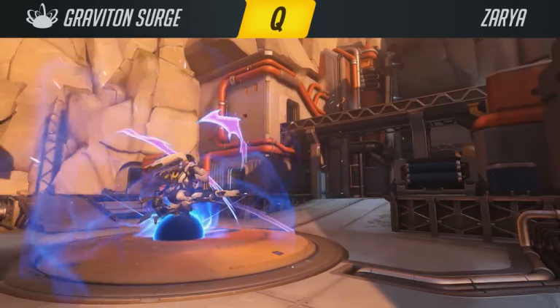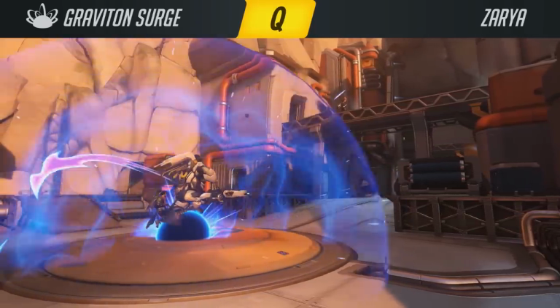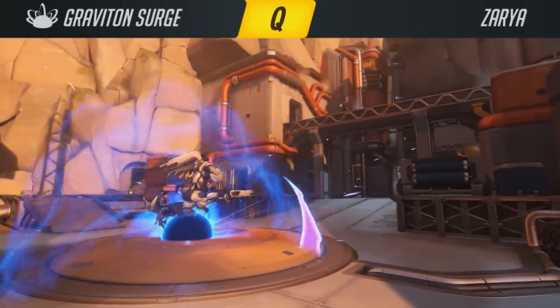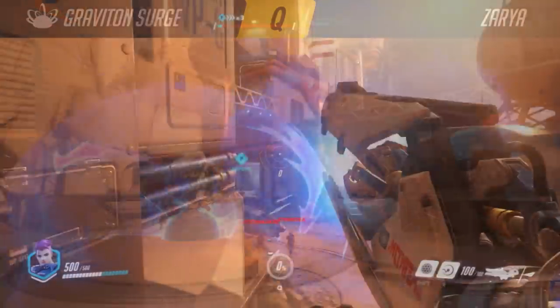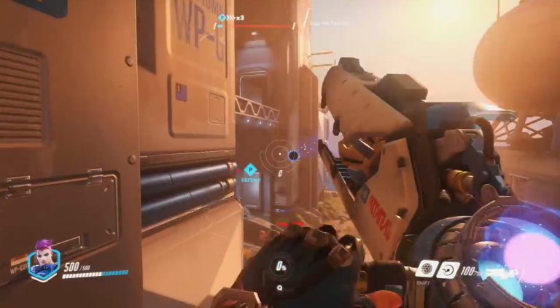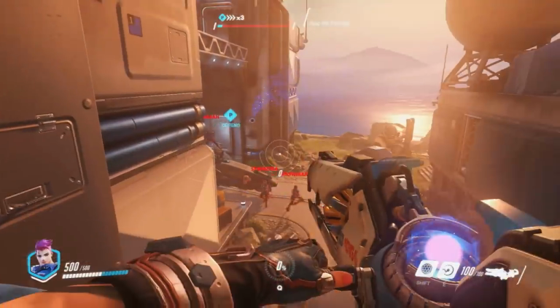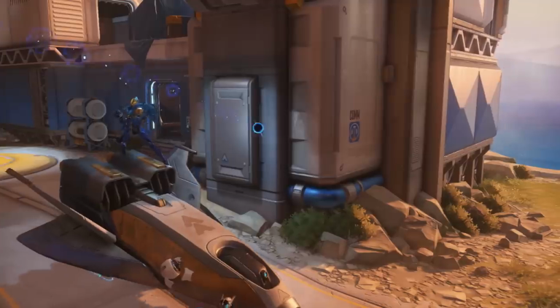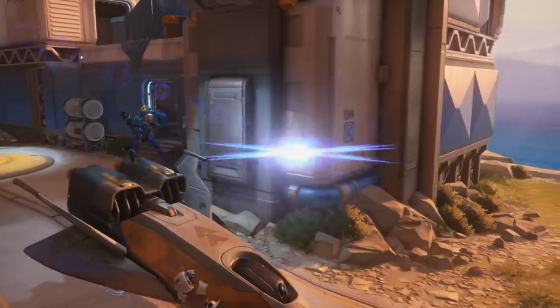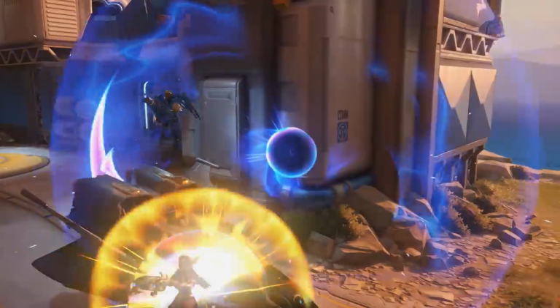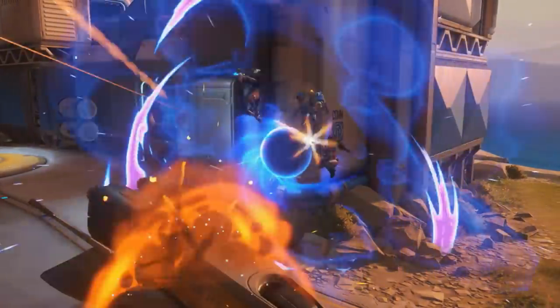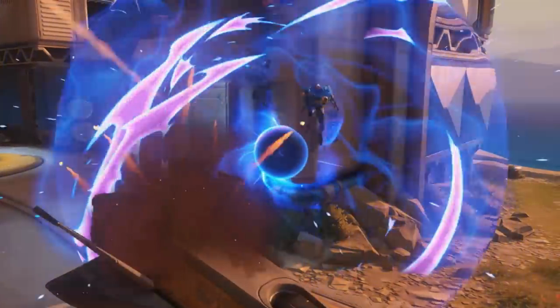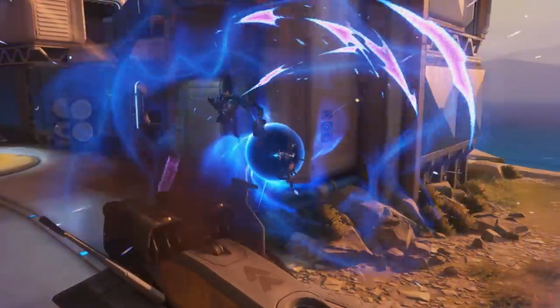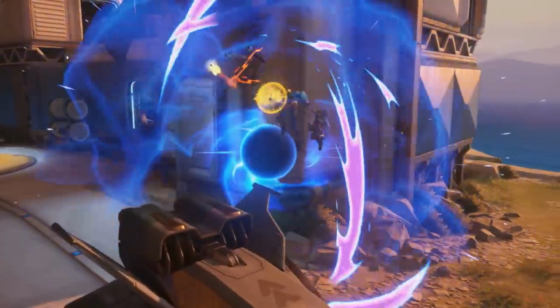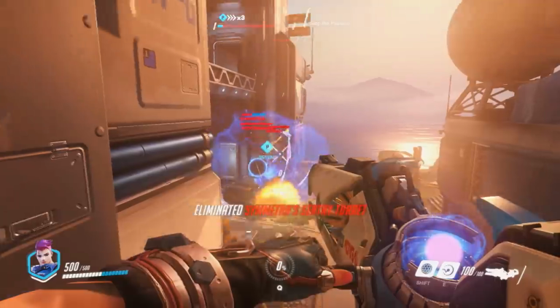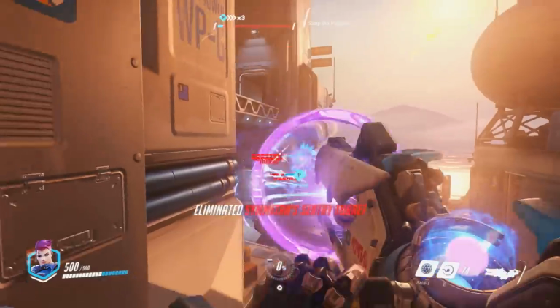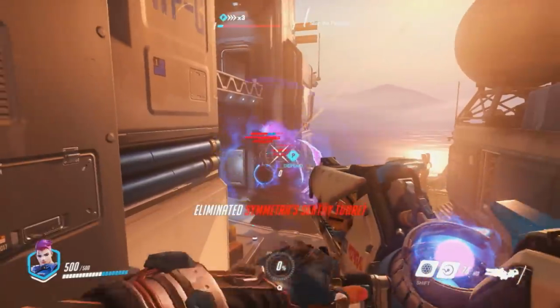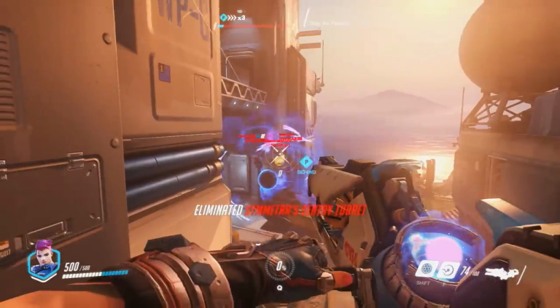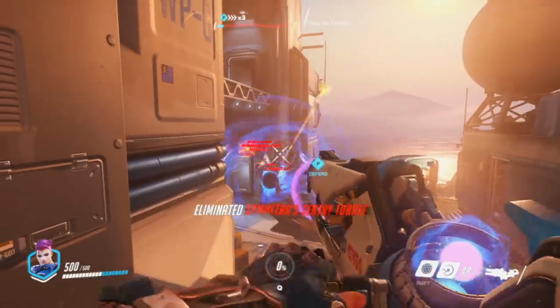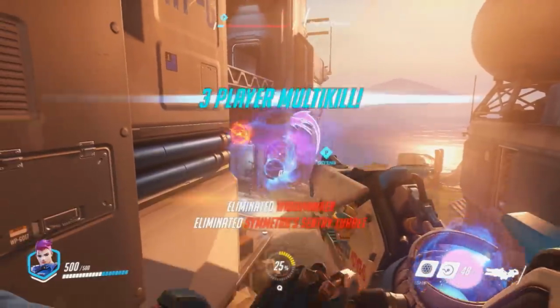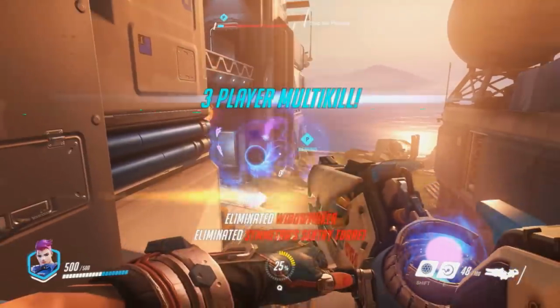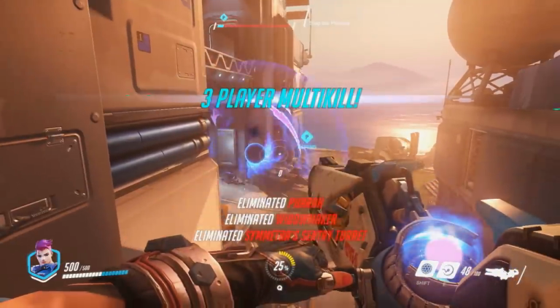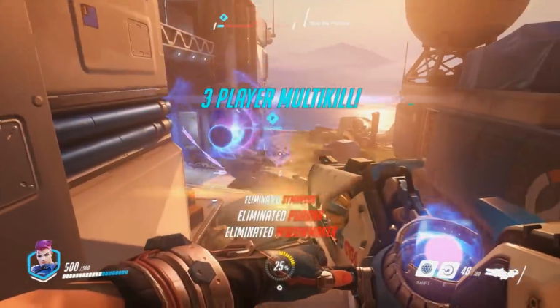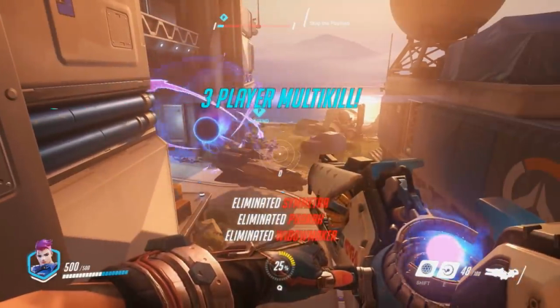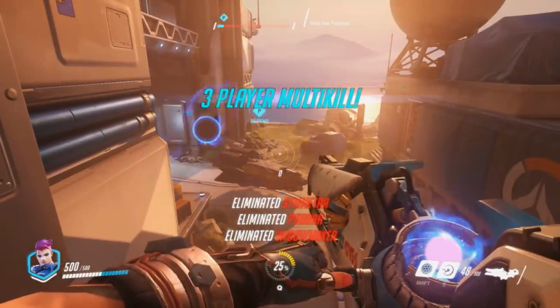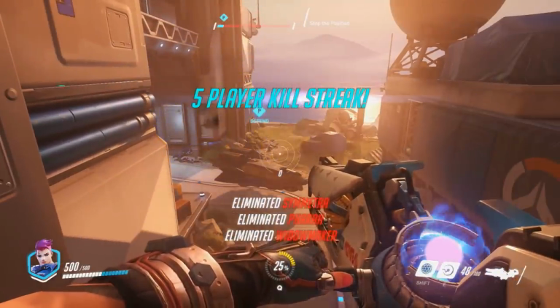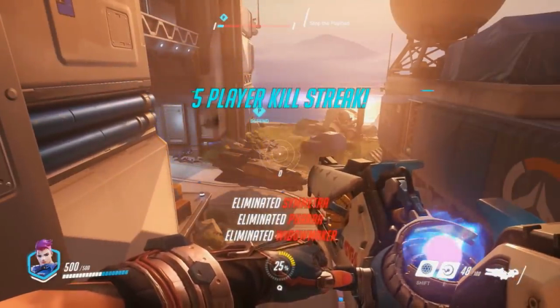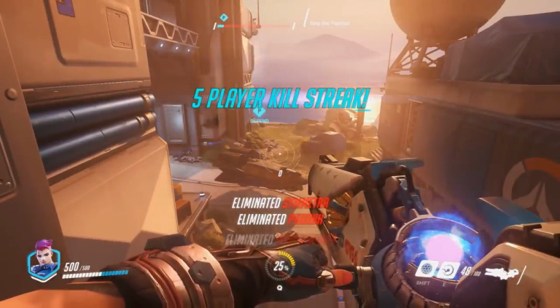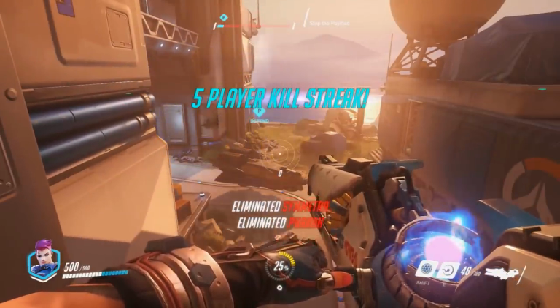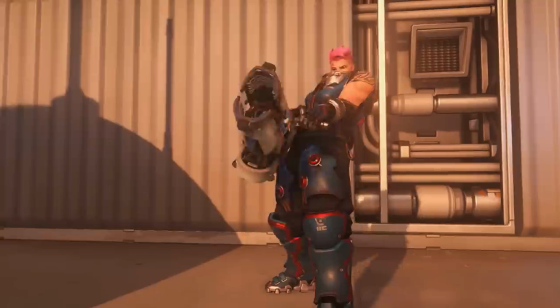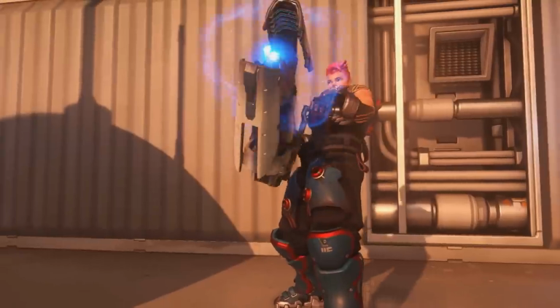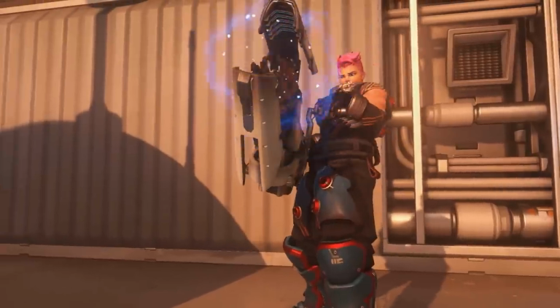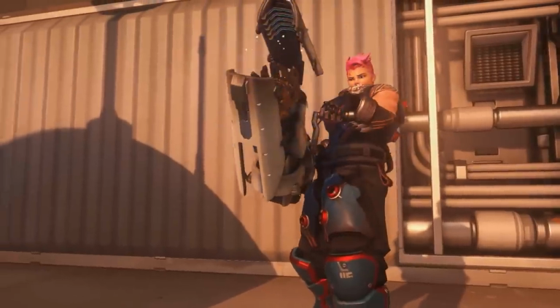Or you can just use the particle cannon's AoE to kill them yourself. You can be a little bit more creative with this skill as well and do things like using the Graviton Surge to pull enemies off of cliffs.